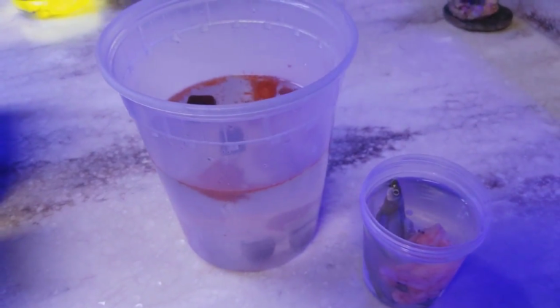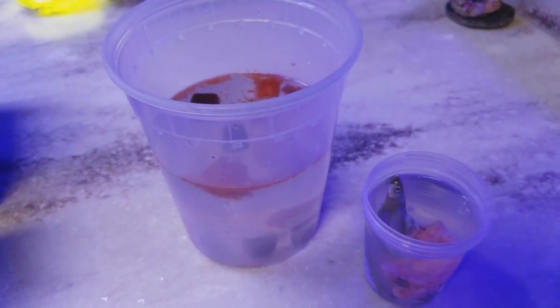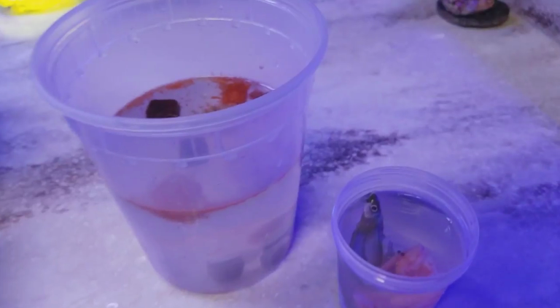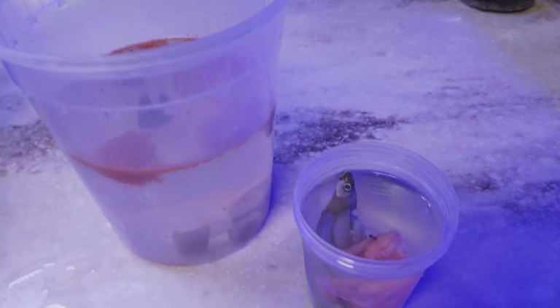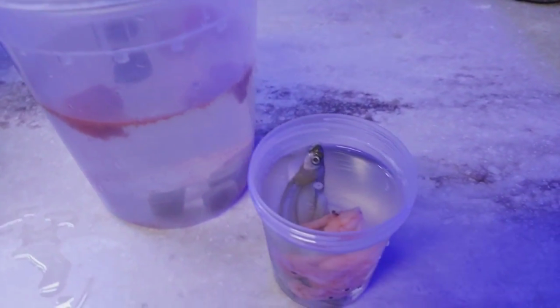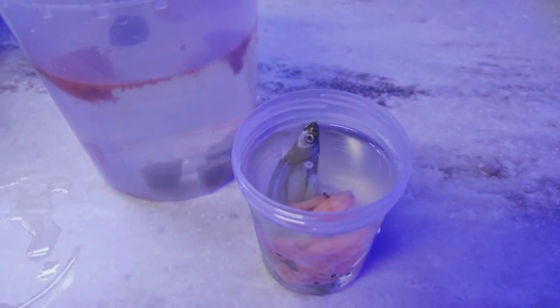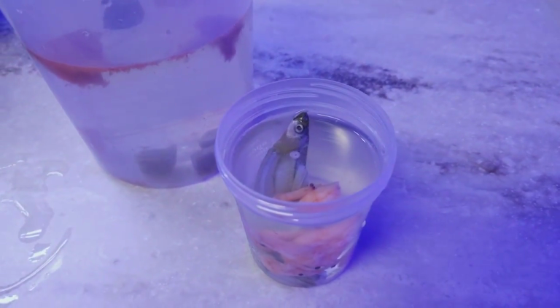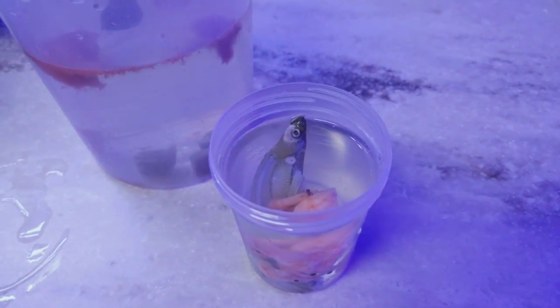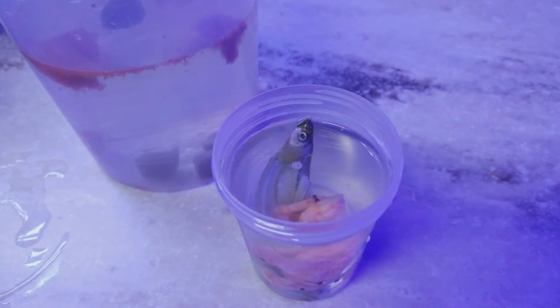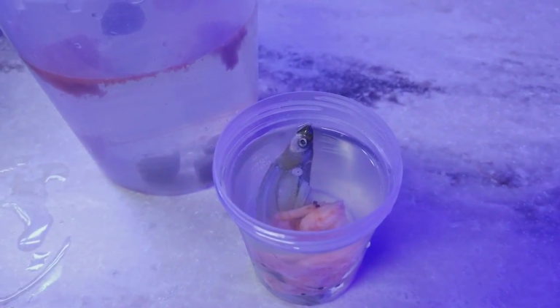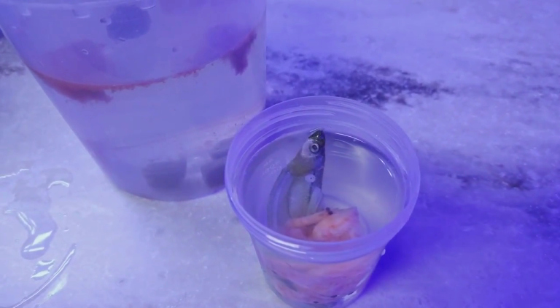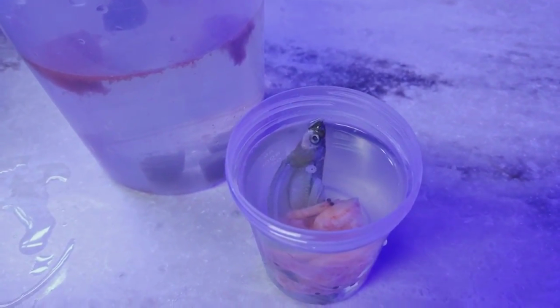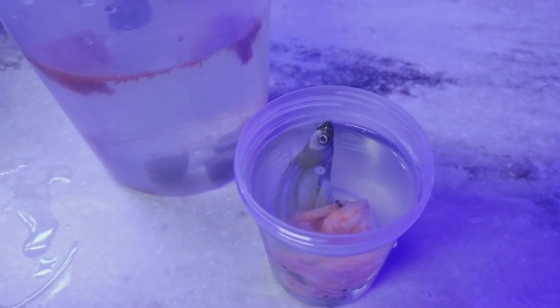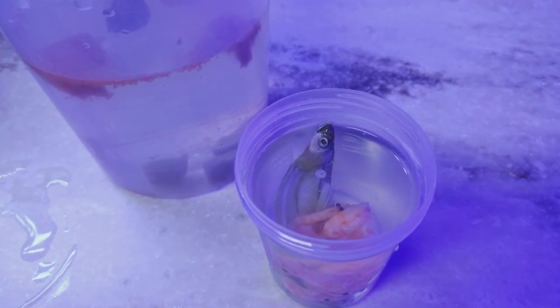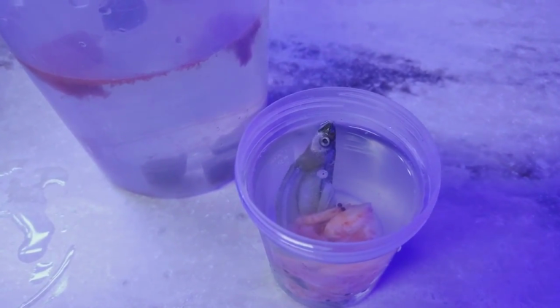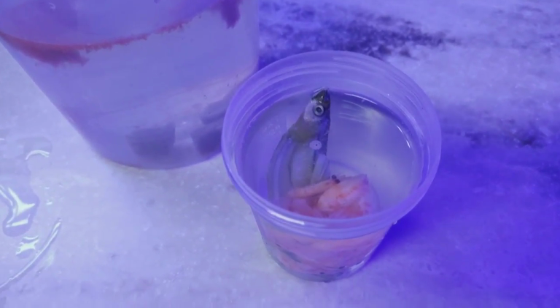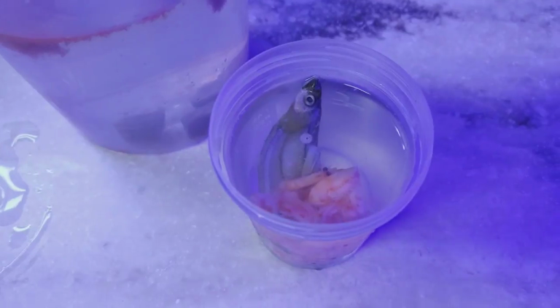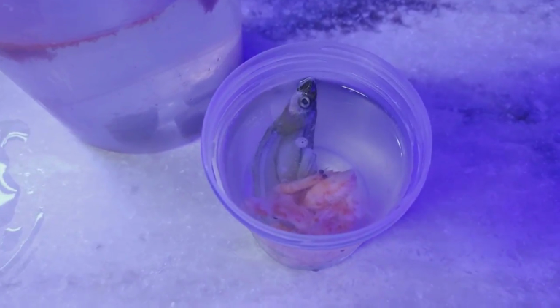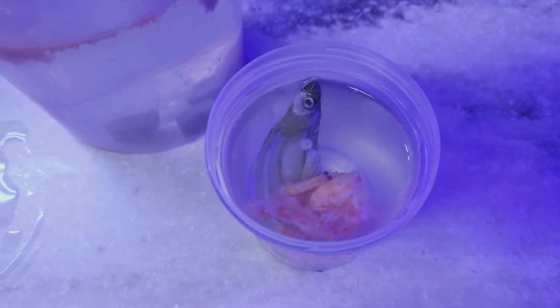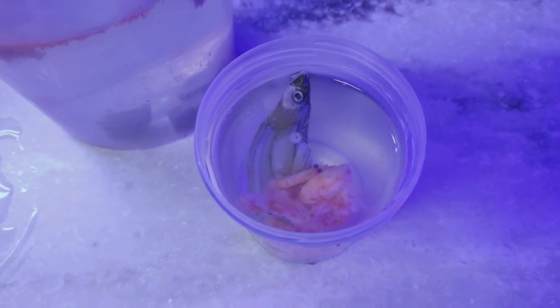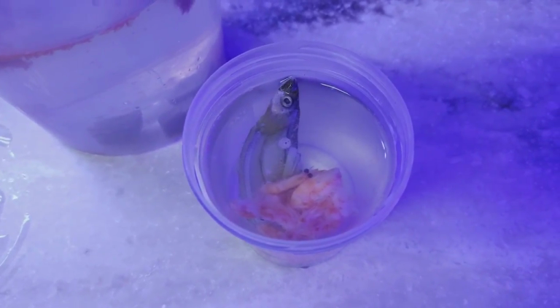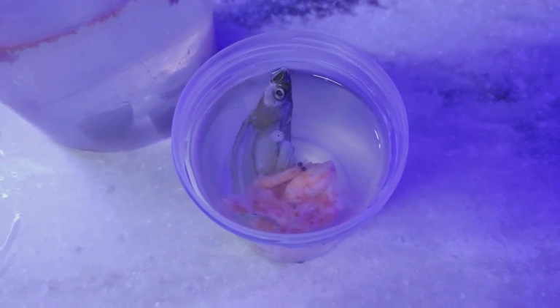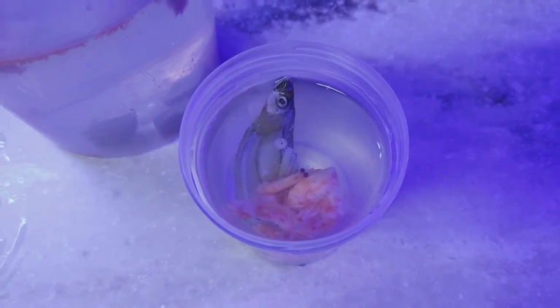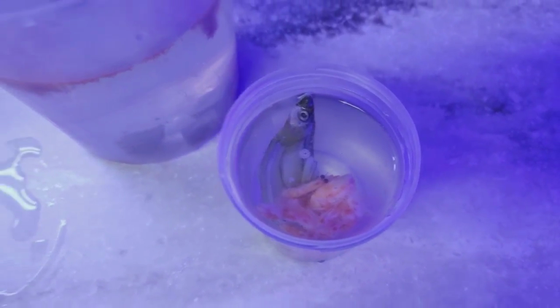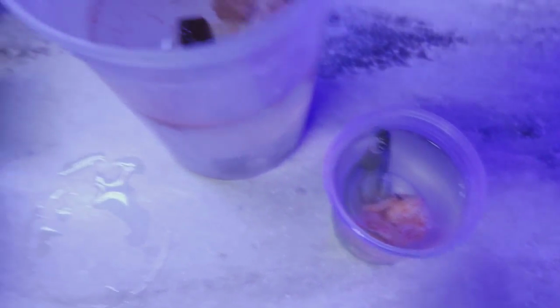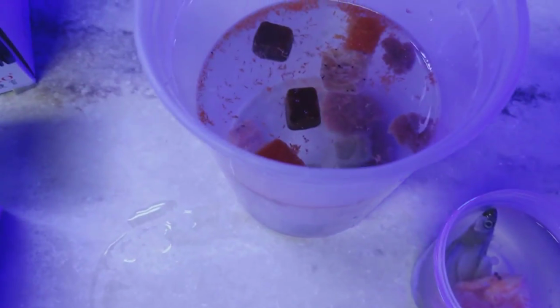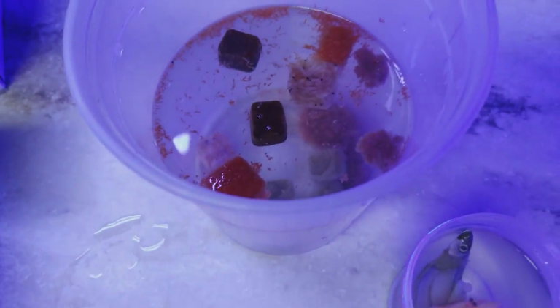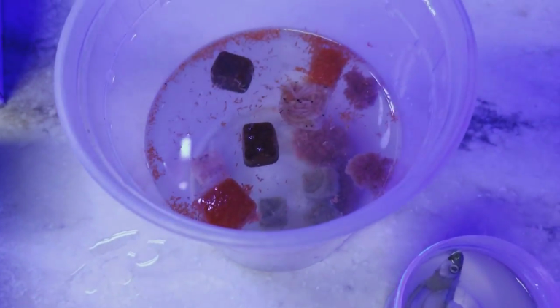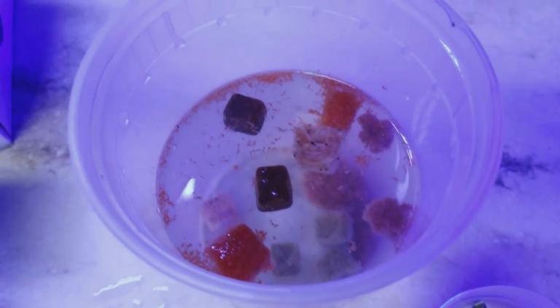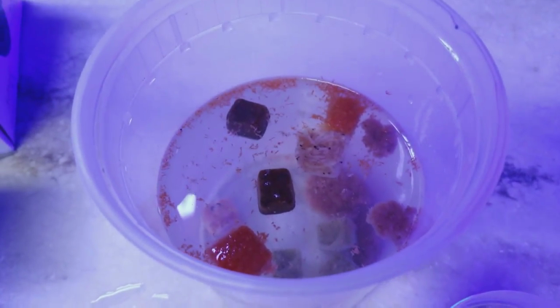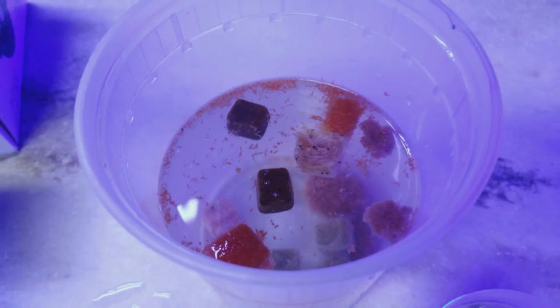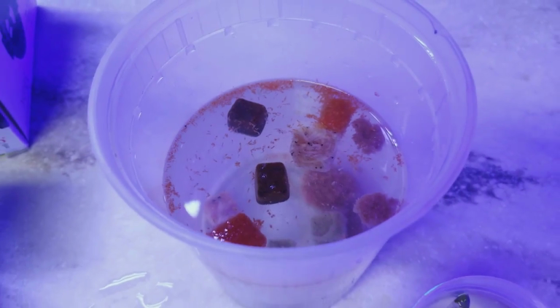I'm feeding the eel tonight. You can see I'm throwing a silverside. The peacock mantis loves to eat the shrimp, and all this other goodies are for the rest of the tank and the corals.